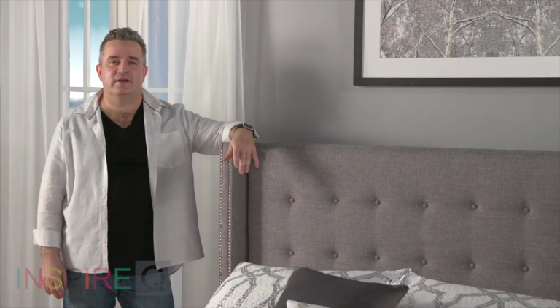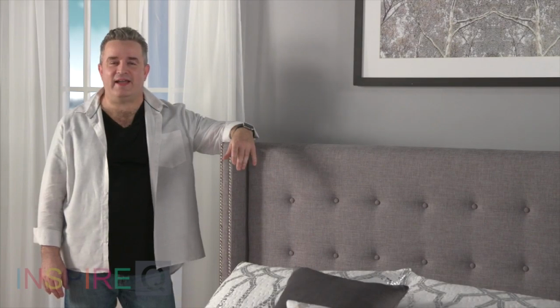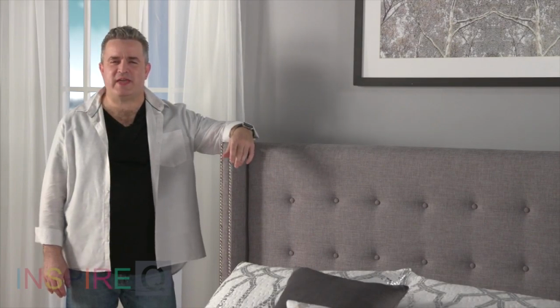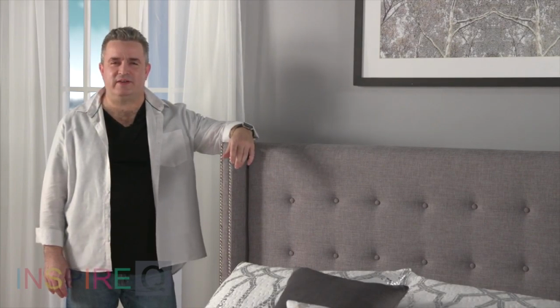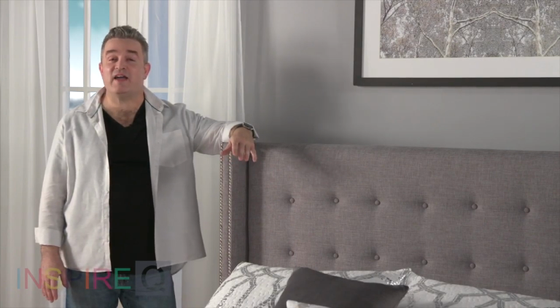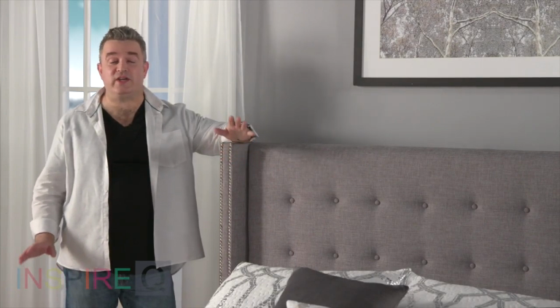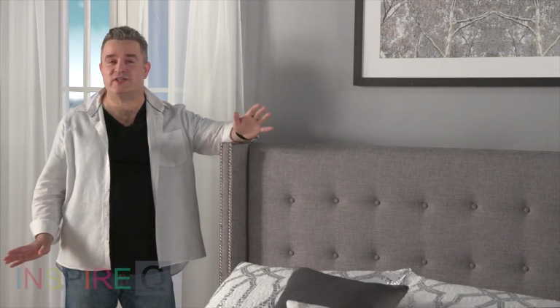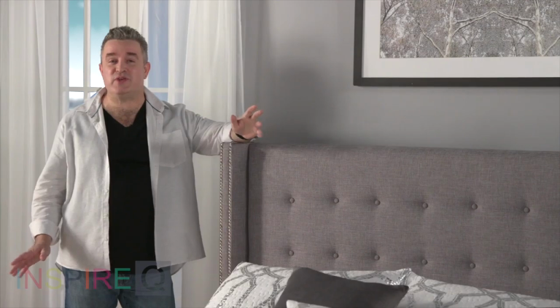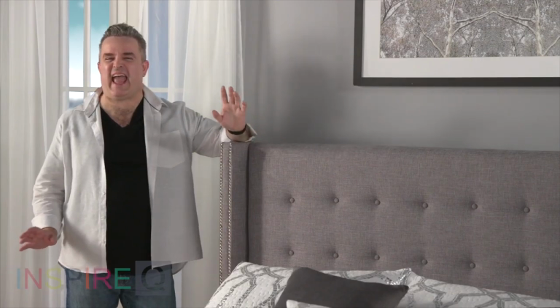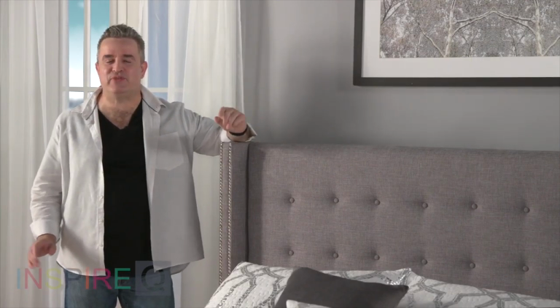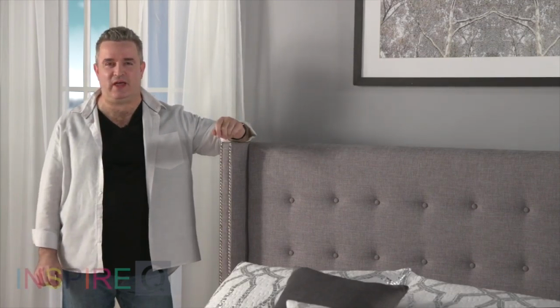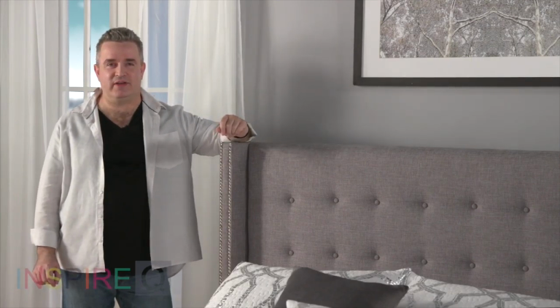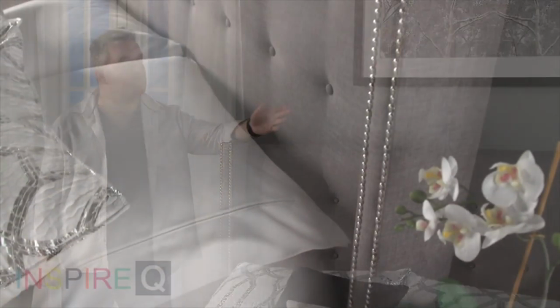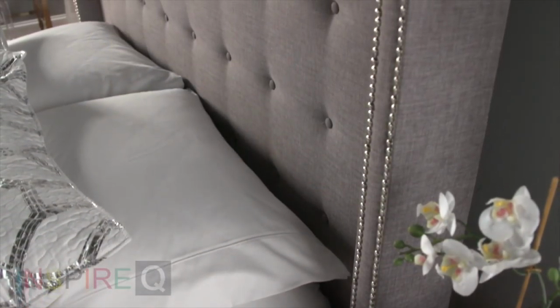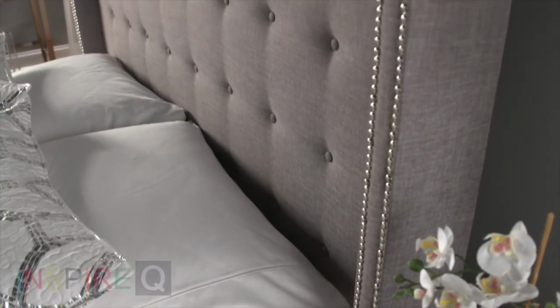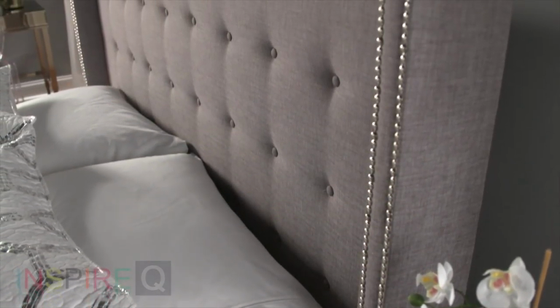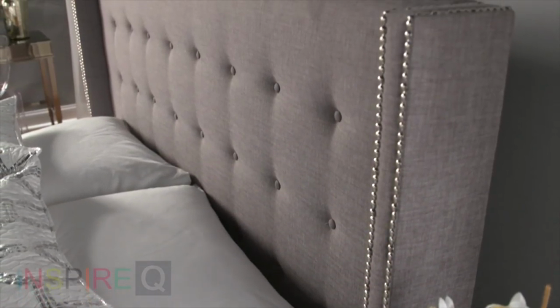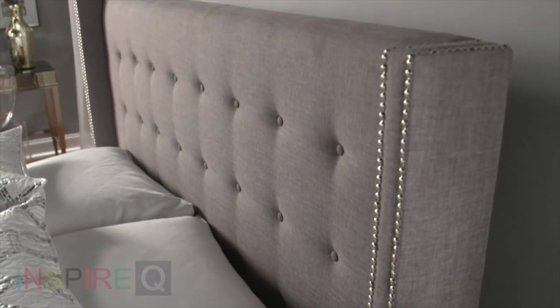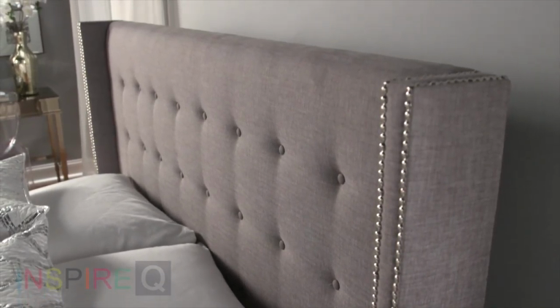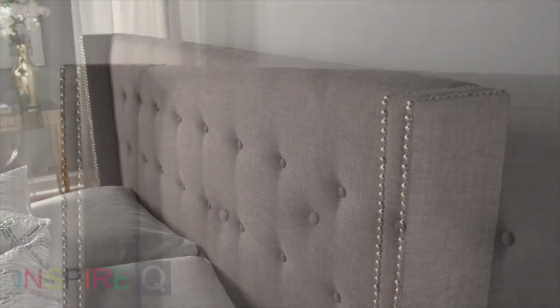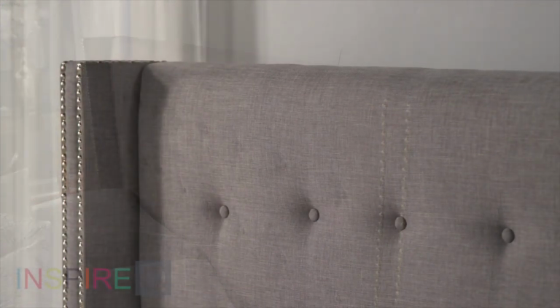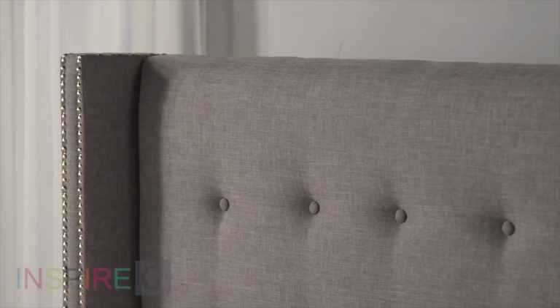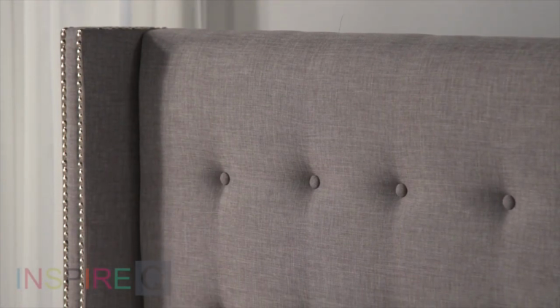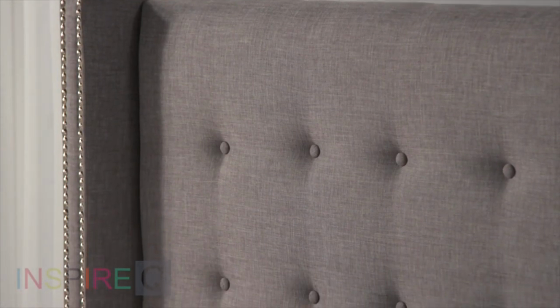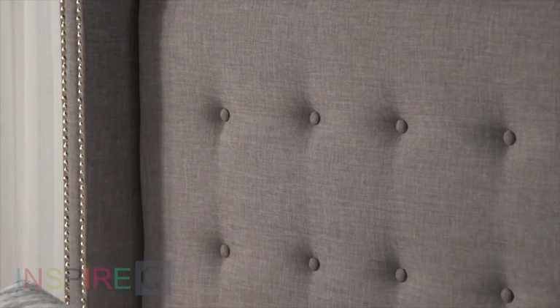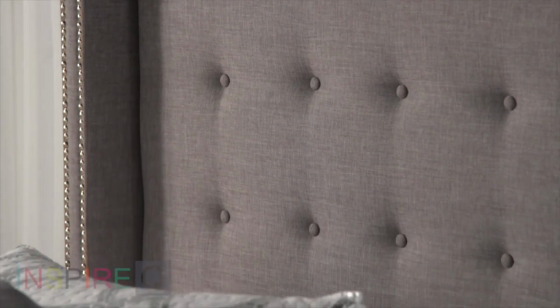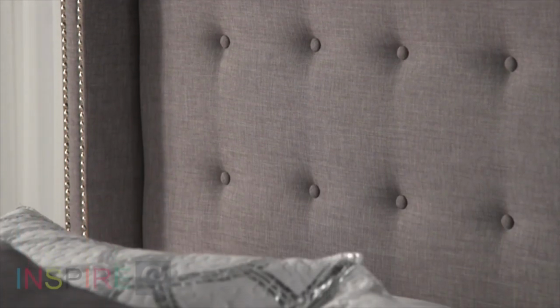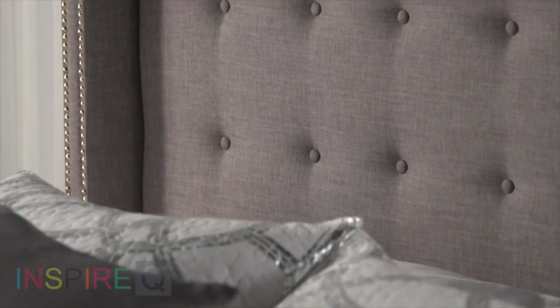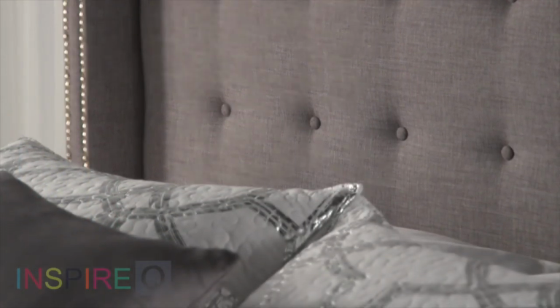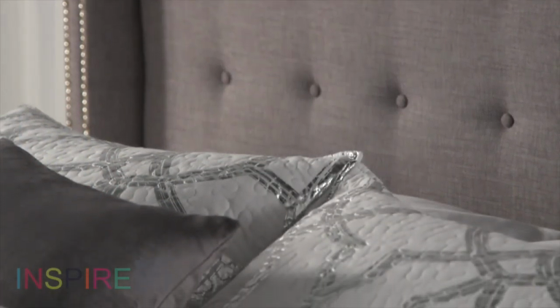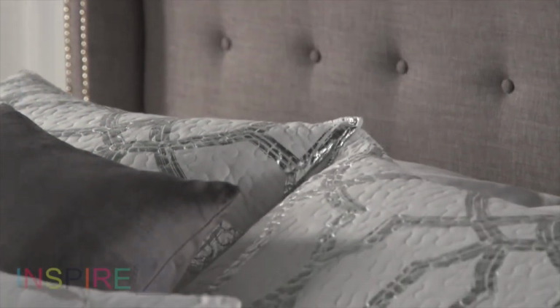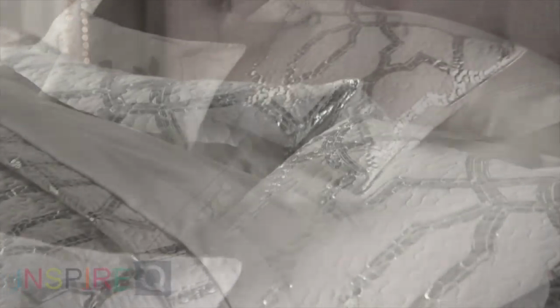Hi, I'm Kevin. I've been wanting to share something with you that I absolutely love. The Marion Wingback Headboard from Inspire Q. This vintage wingback style is glamorous, yet cozy, like a chic boutique hotel.